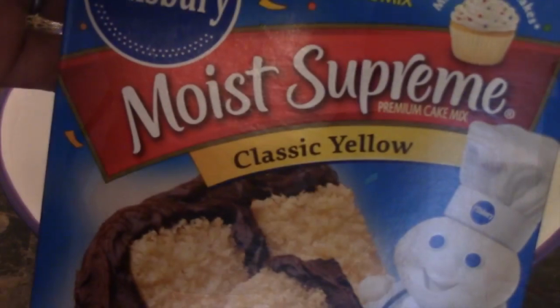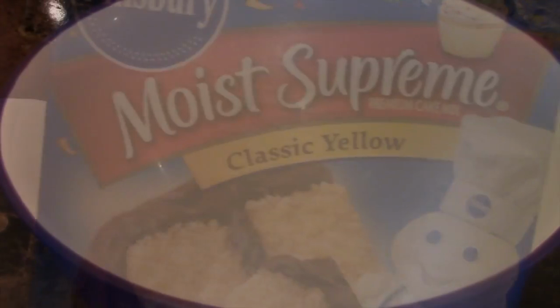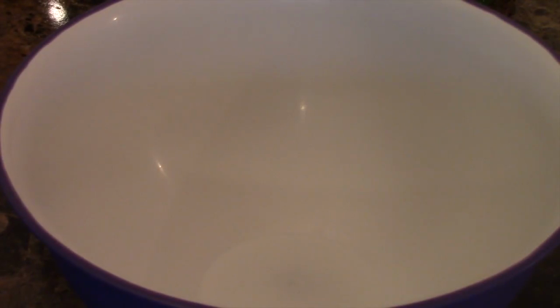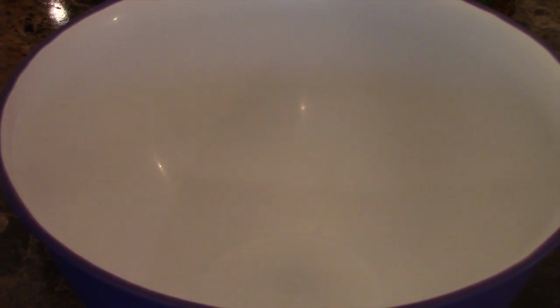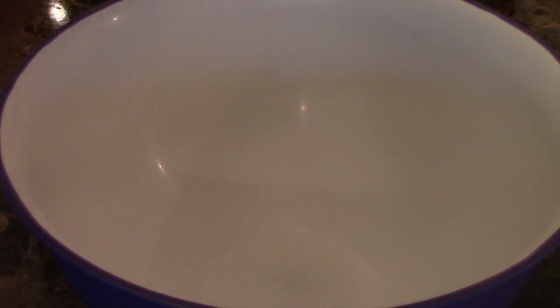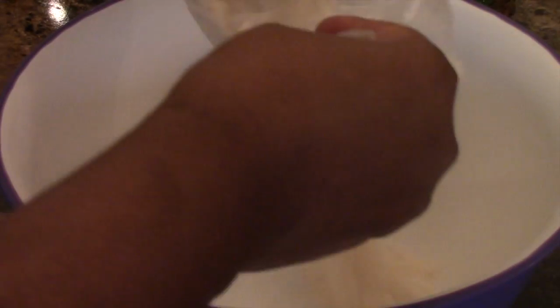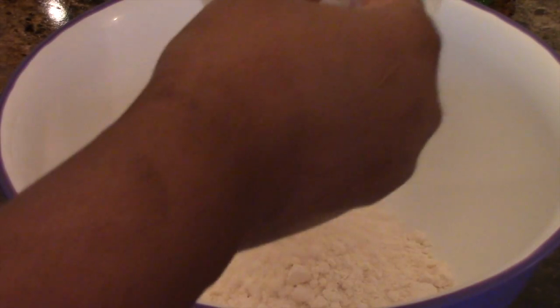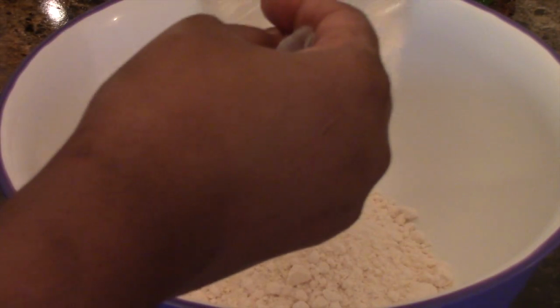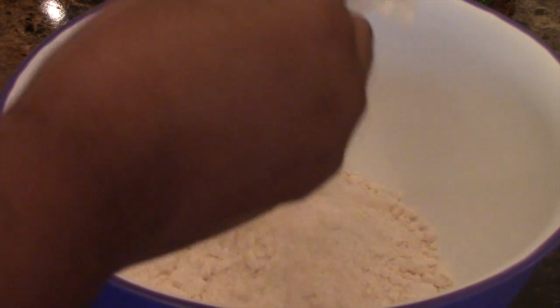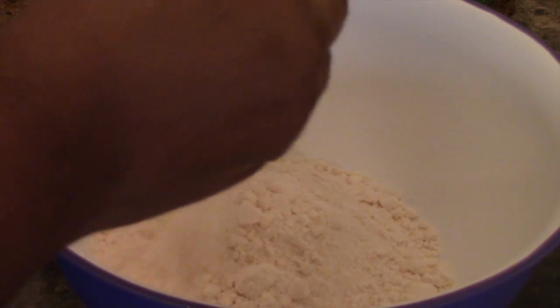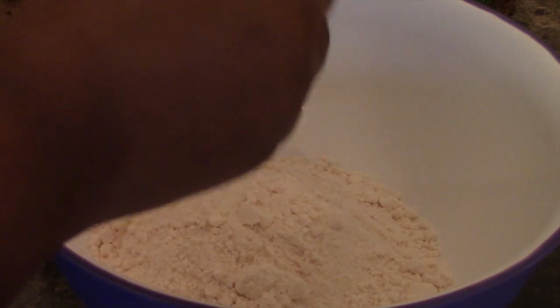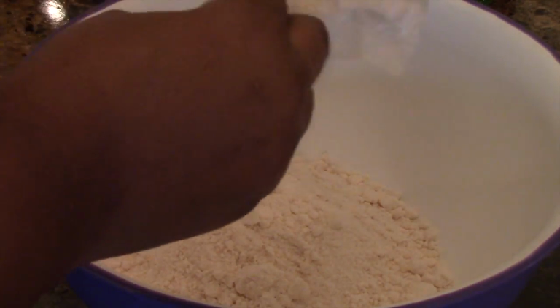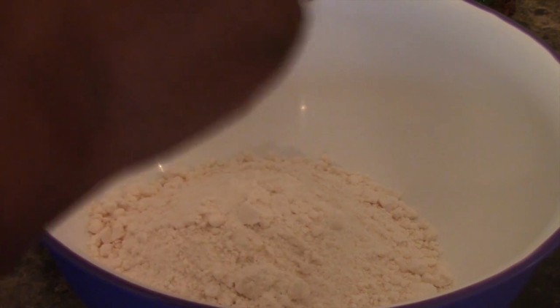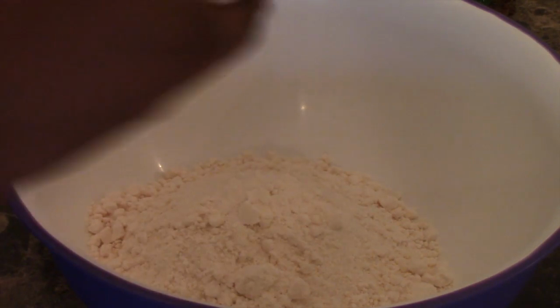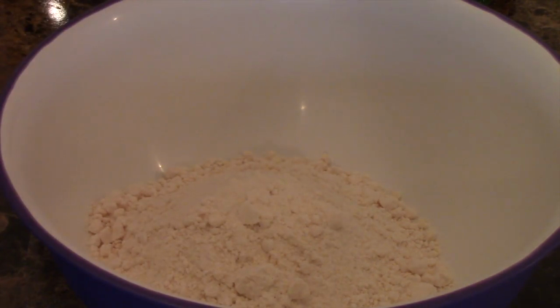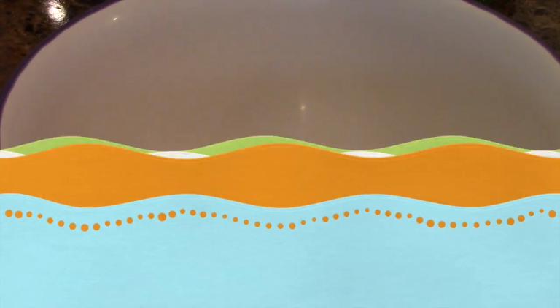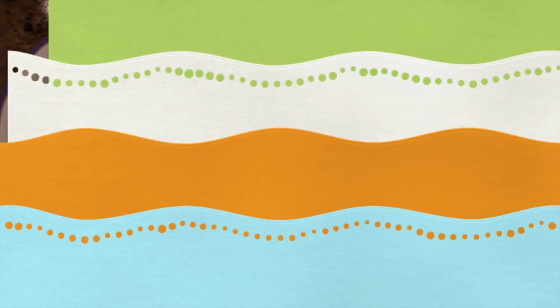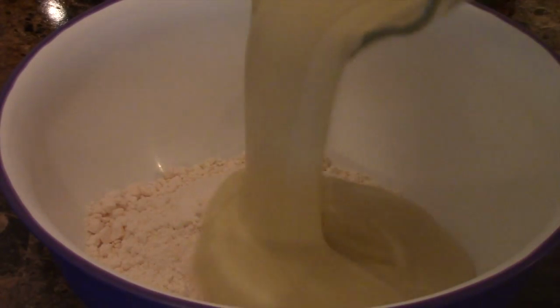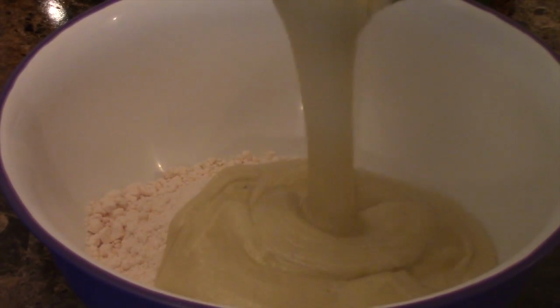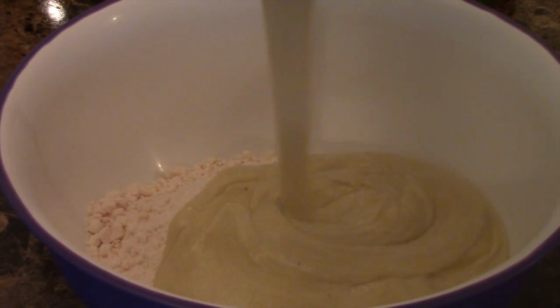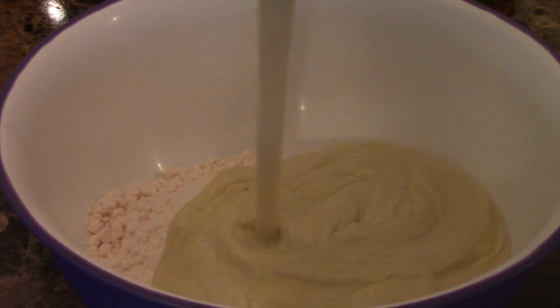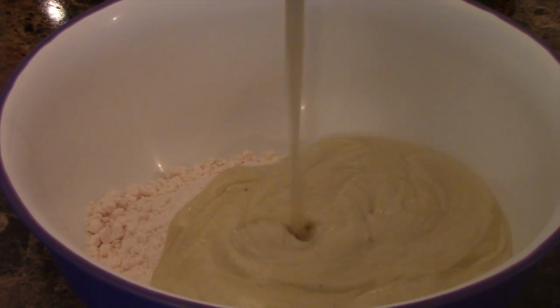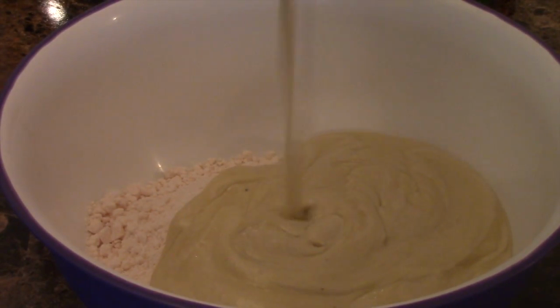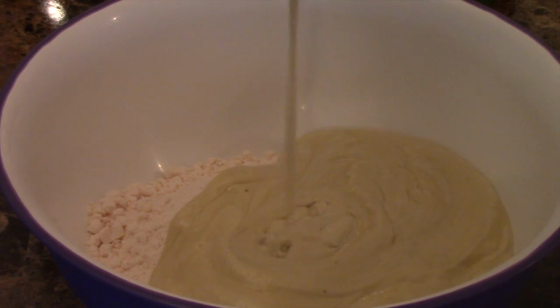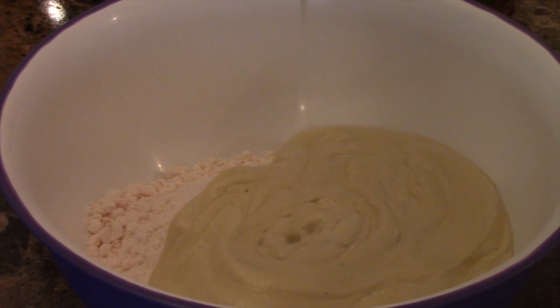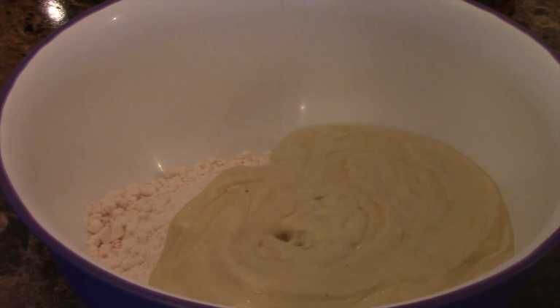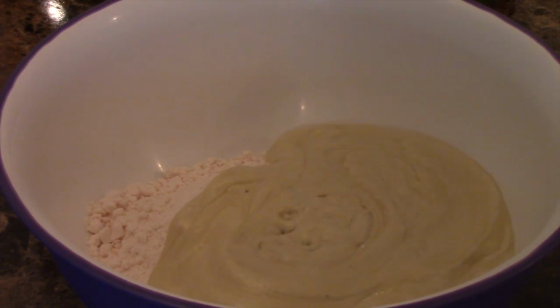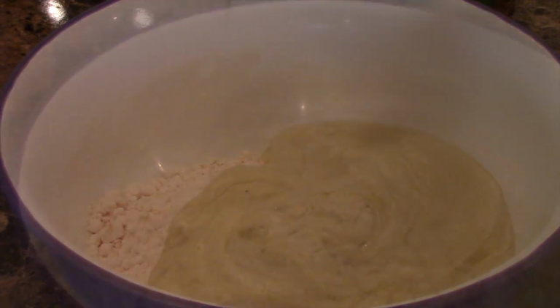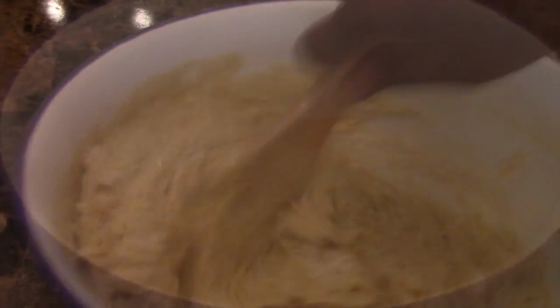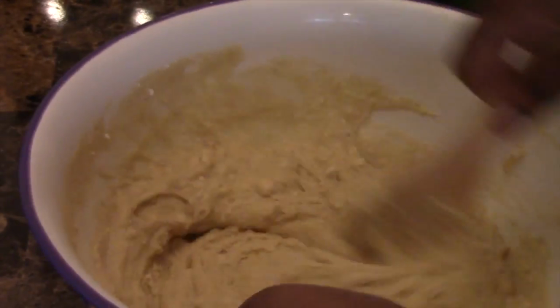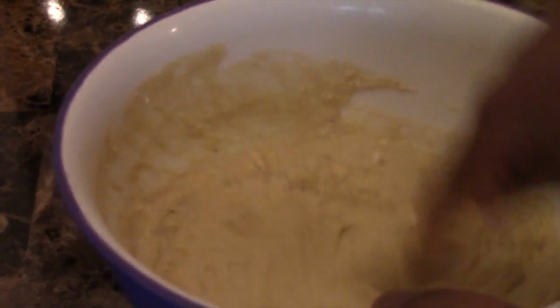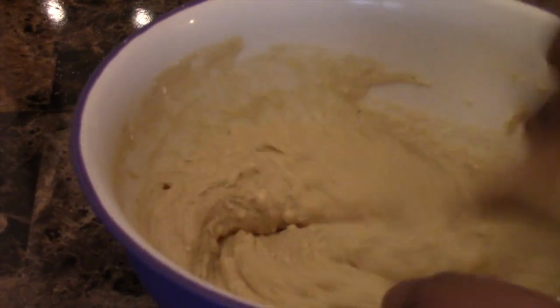Get that mixing bowl out, put your cake mix in there, then add your blended mixture. While you're whisking everything together, turn on your oven to 350 degrees.